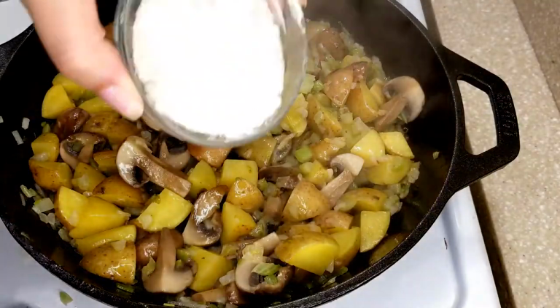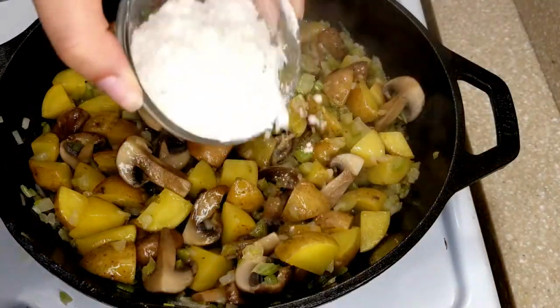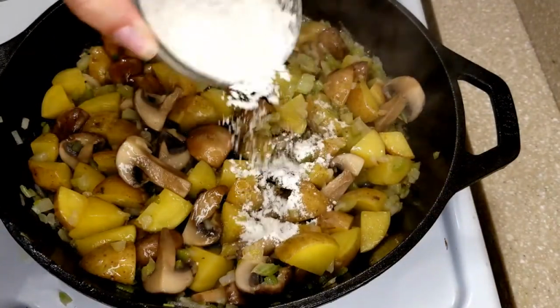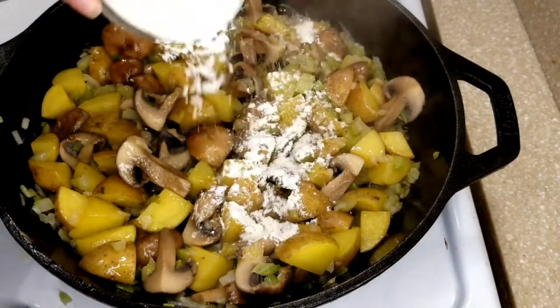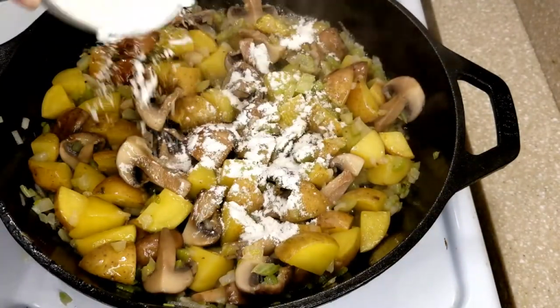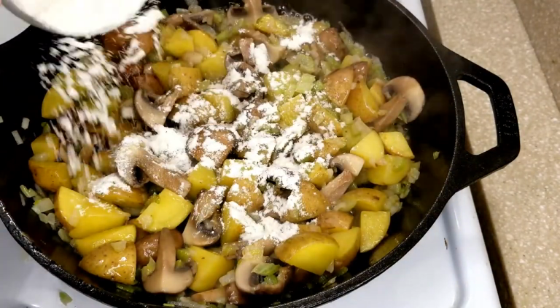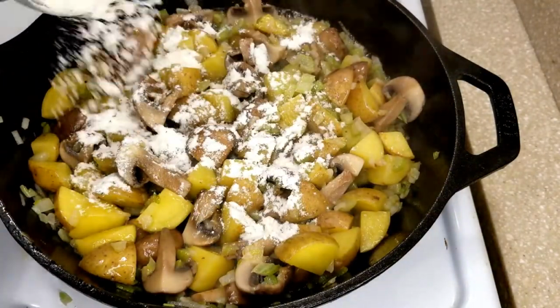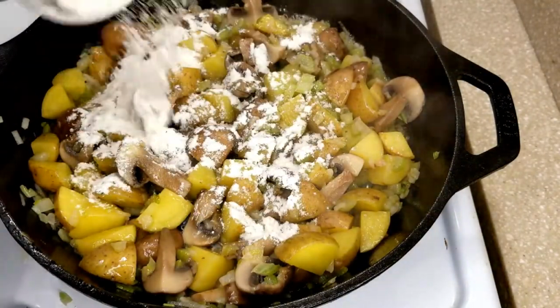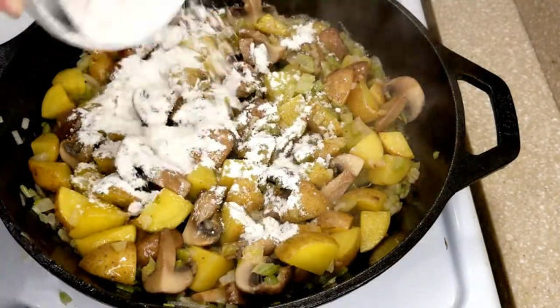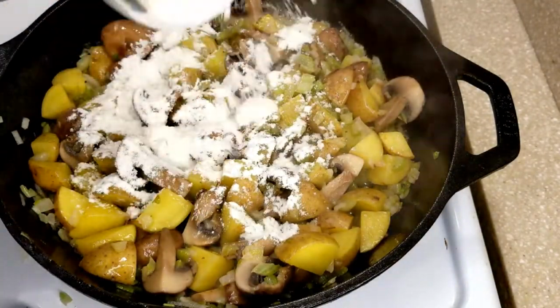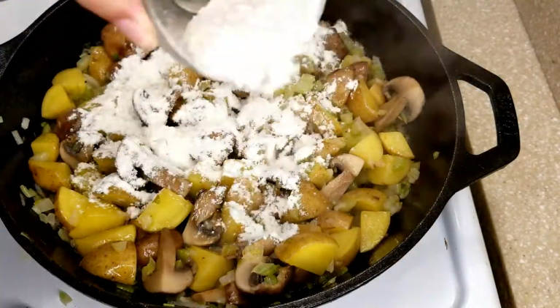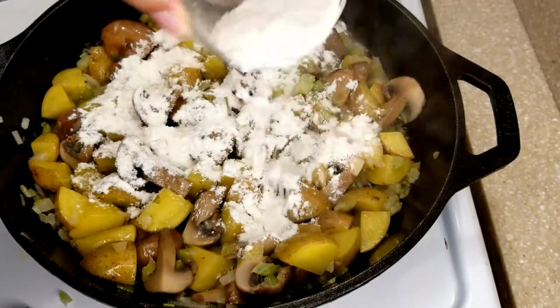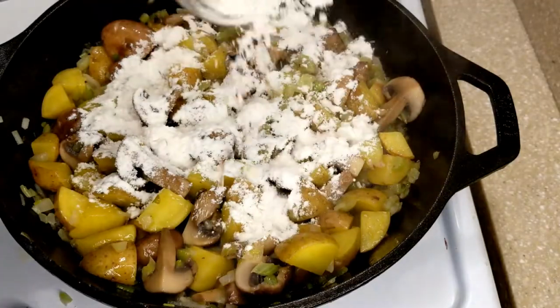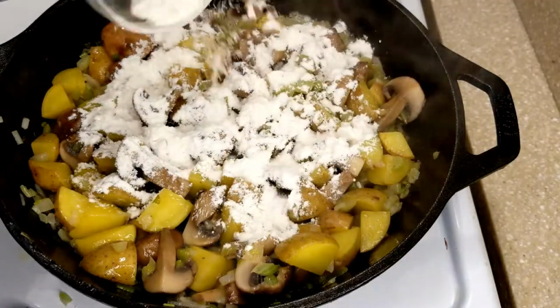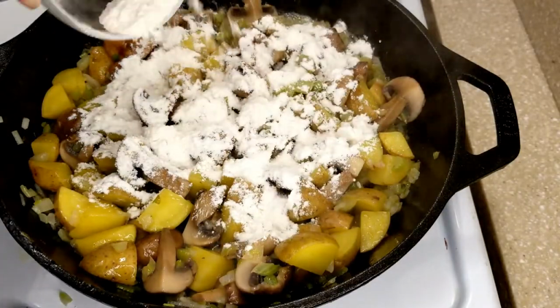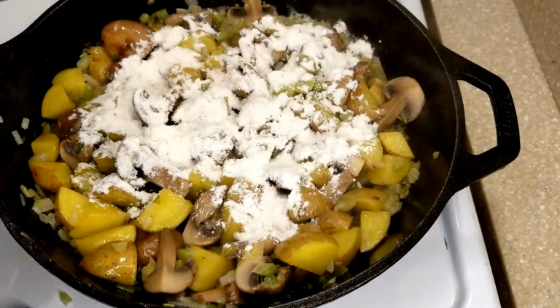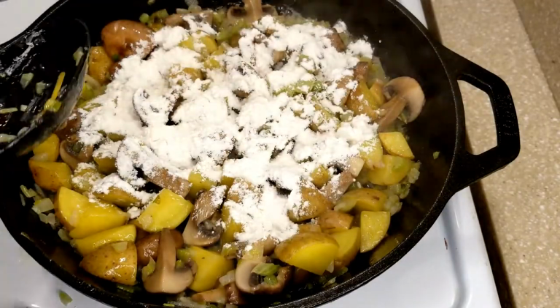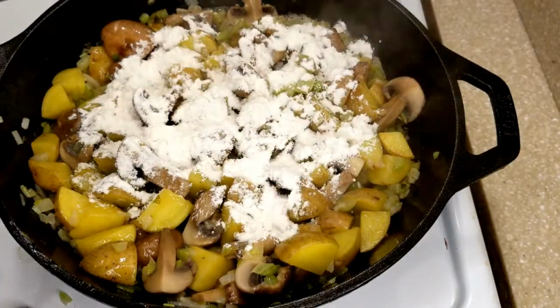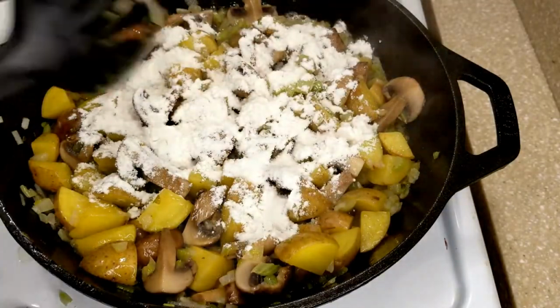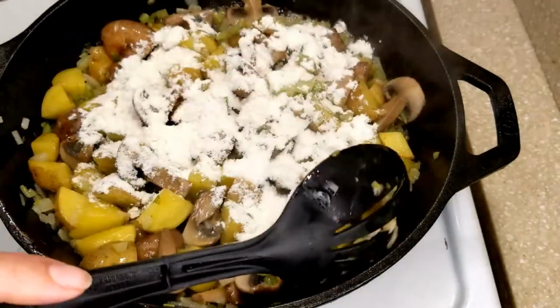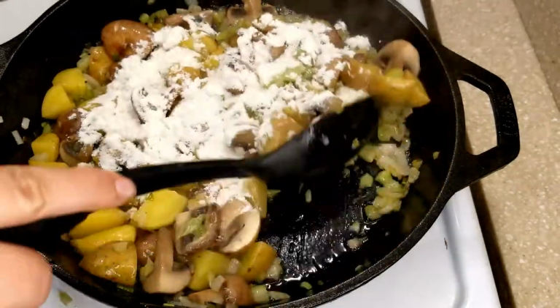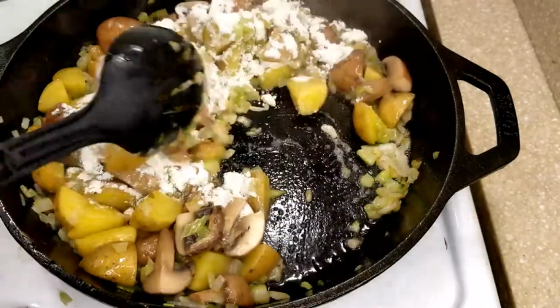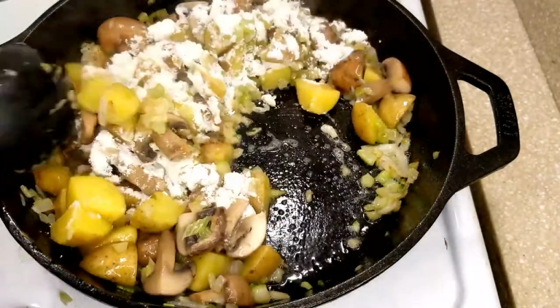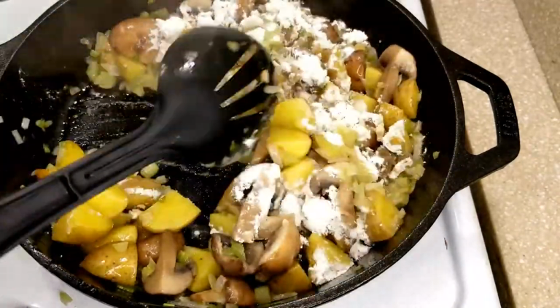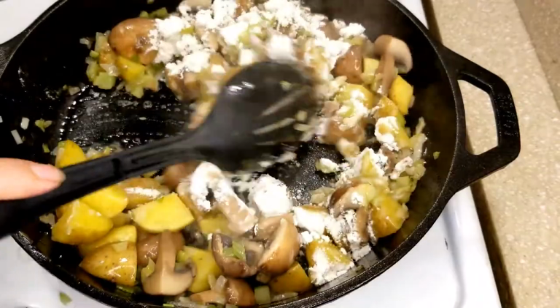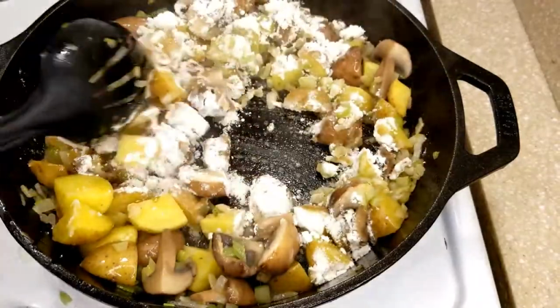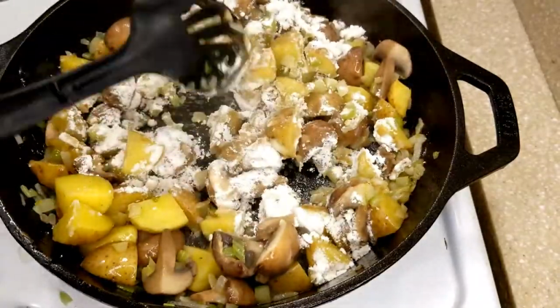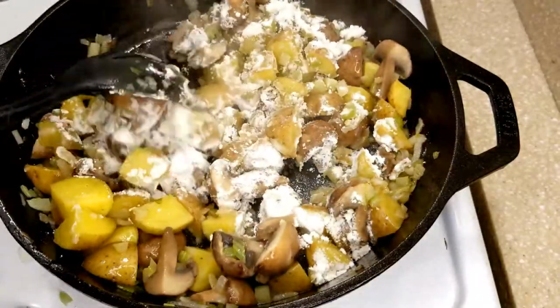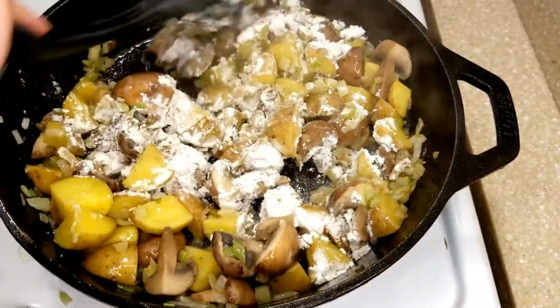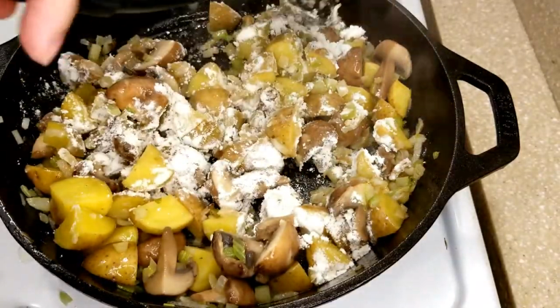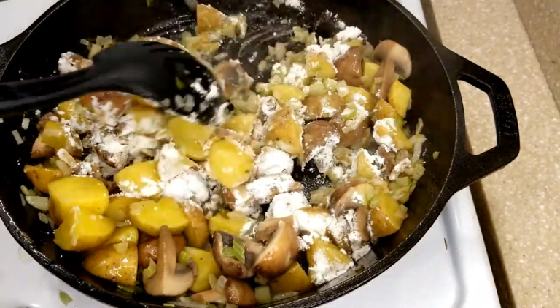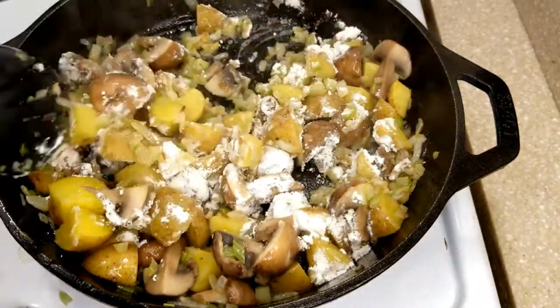Next, you're going to add a few tablespoons of flour, and this is what's going to make our delicious rich sauce for our pot pie. You'll want to cook the flour for a few minutes to cook out that raw flour taste.